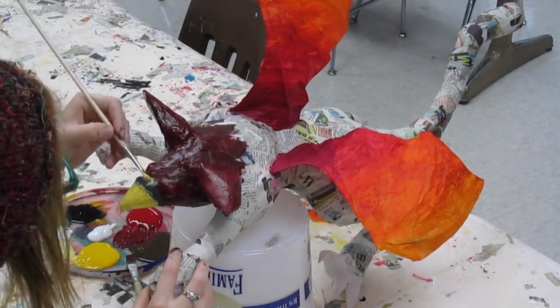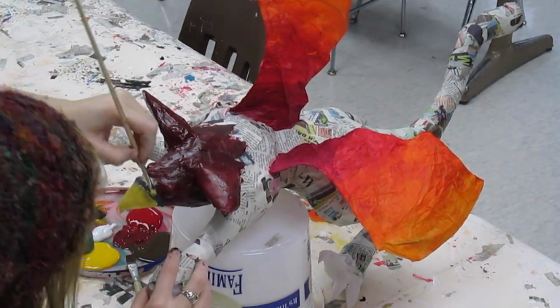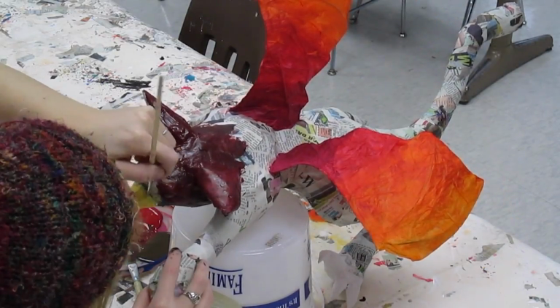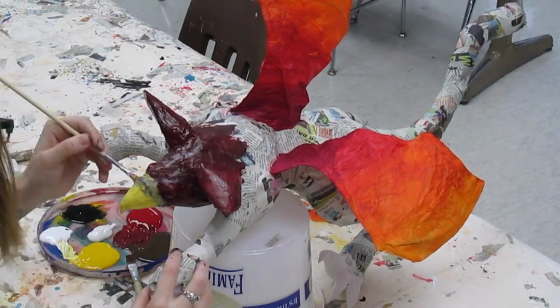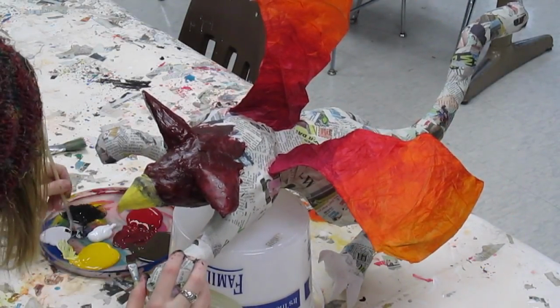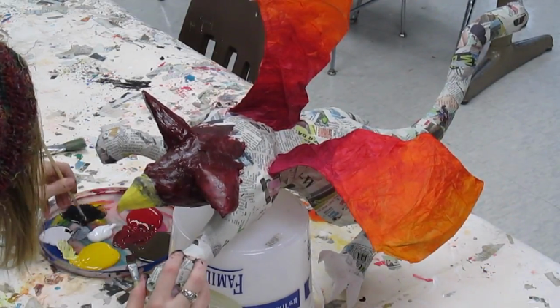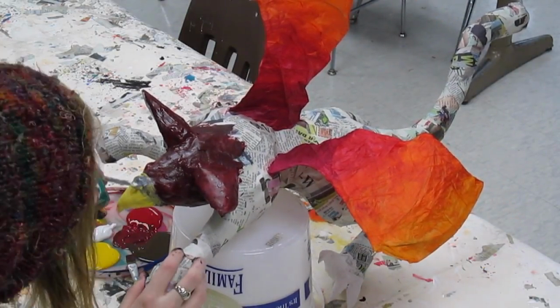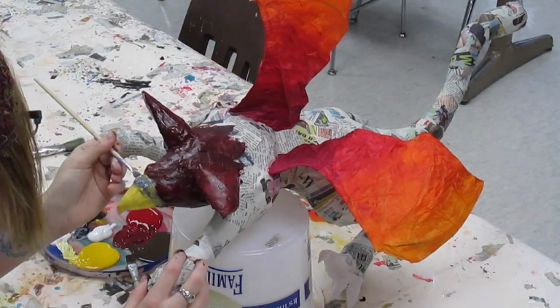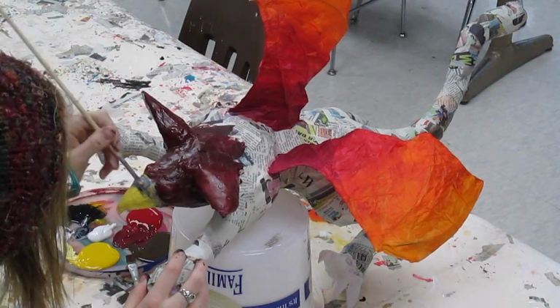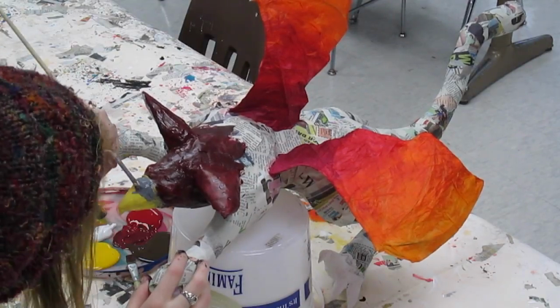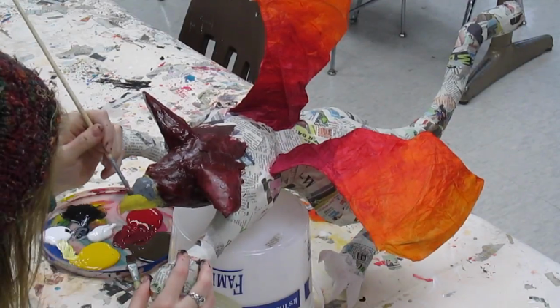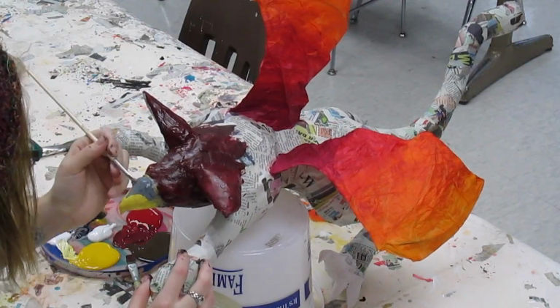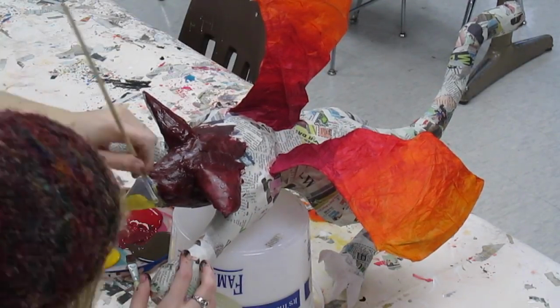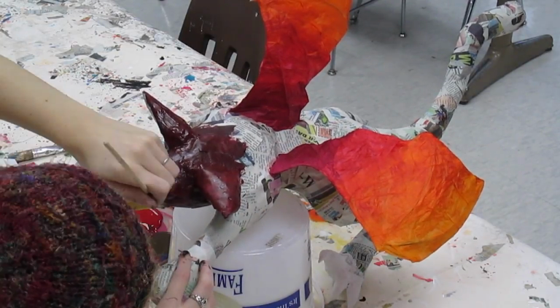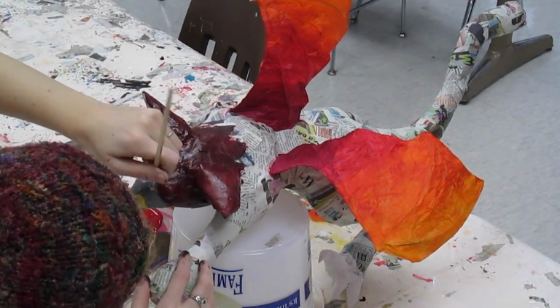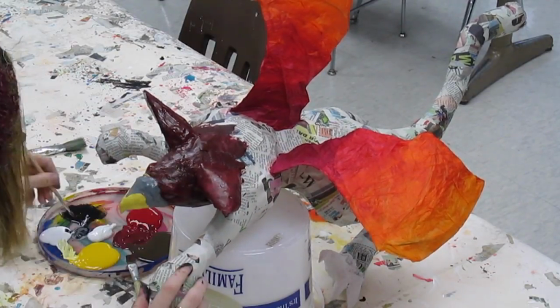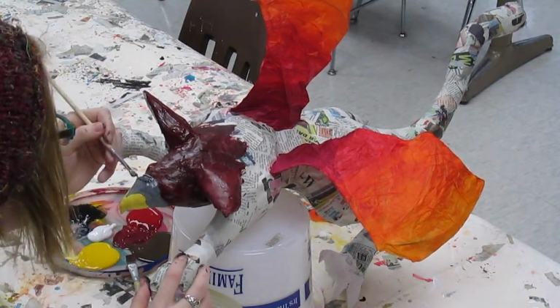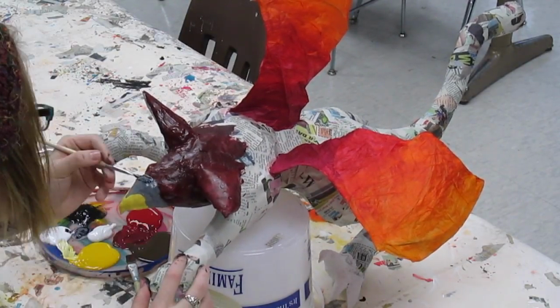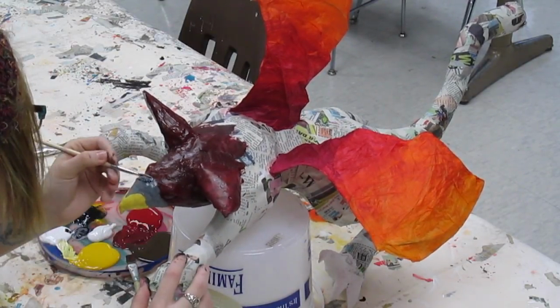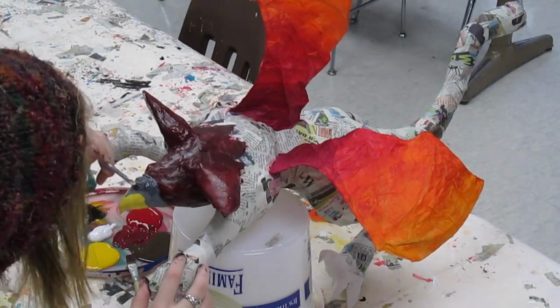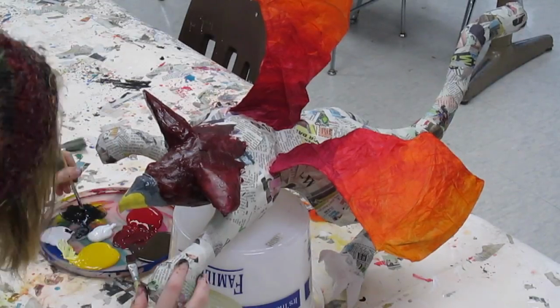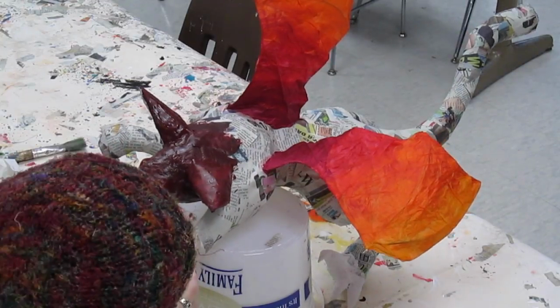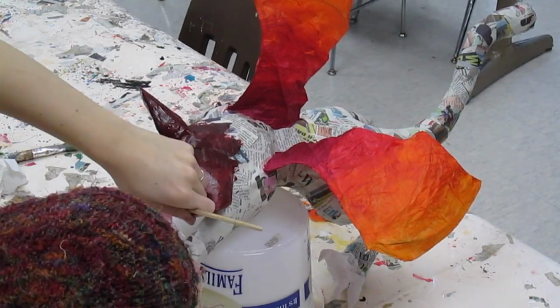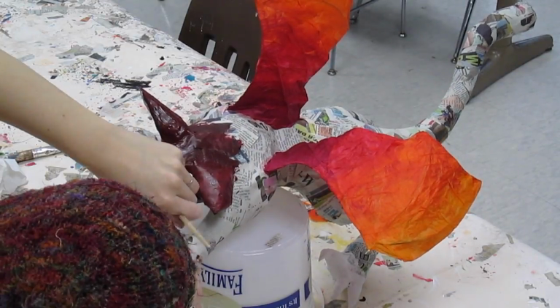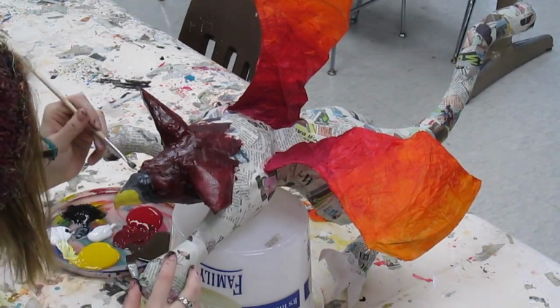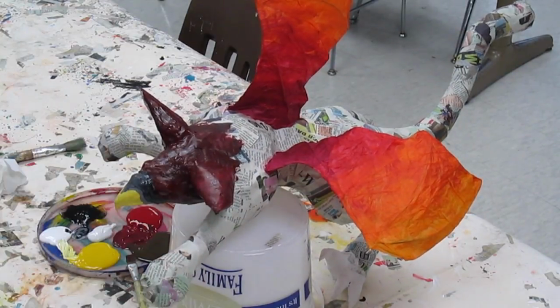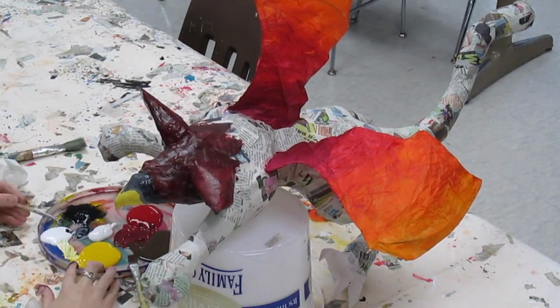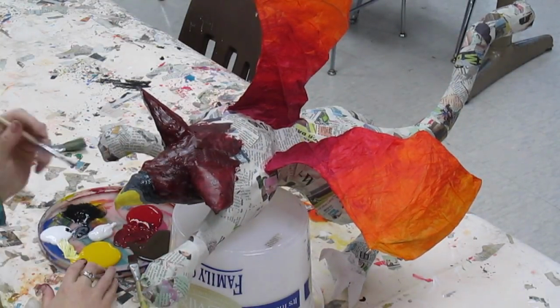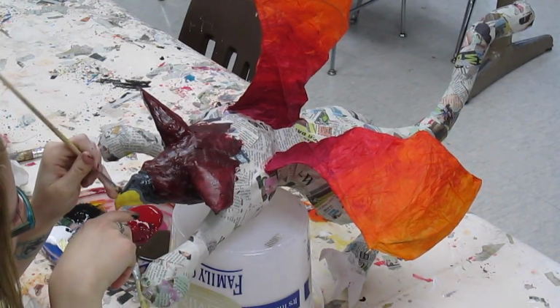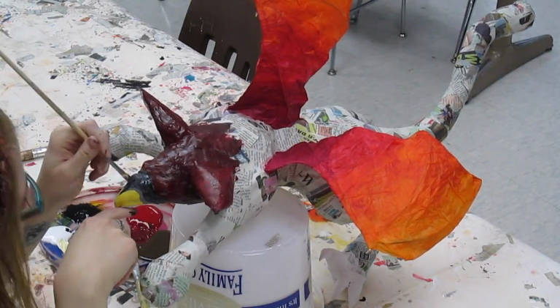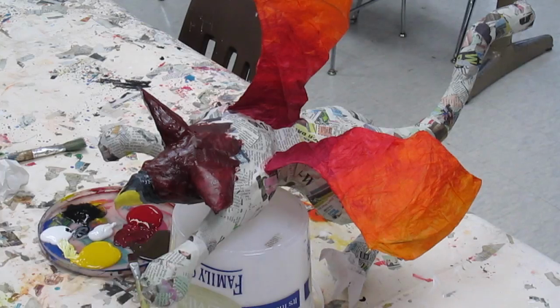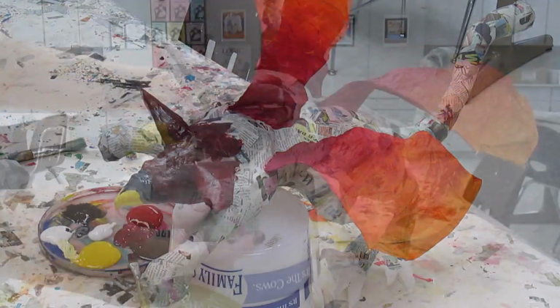Remember when you're painting you want to choose the right brush for the job. If you're painting a large area, you're going to want to use a bigger brush. But if you're painting a more detailed area, a smaller brush would be a better choice.